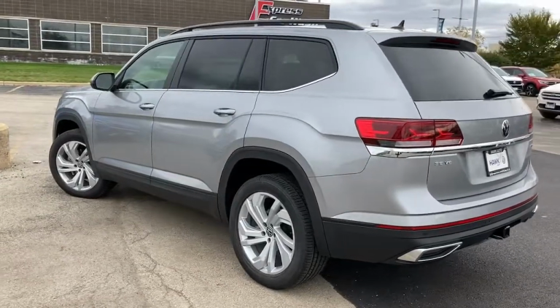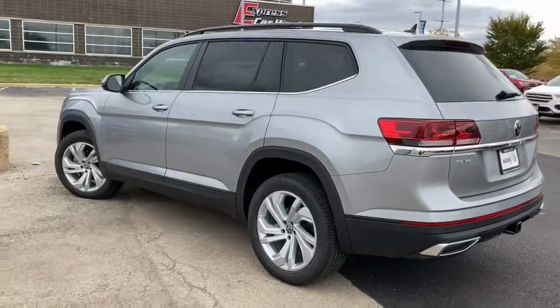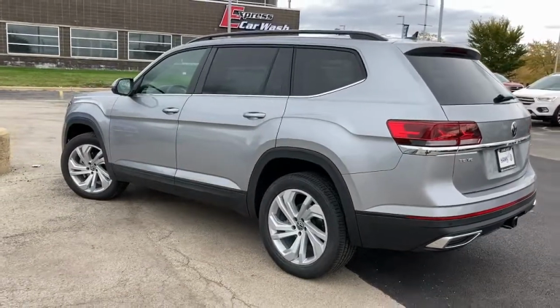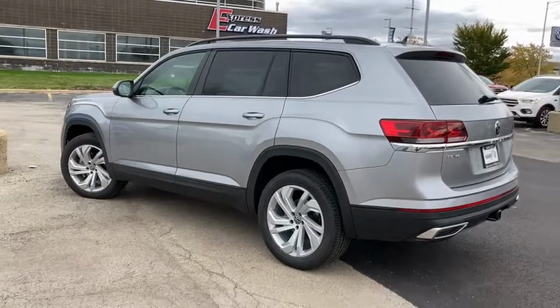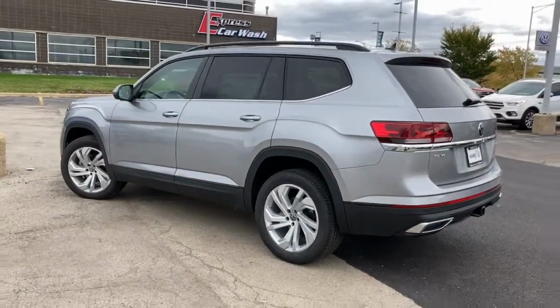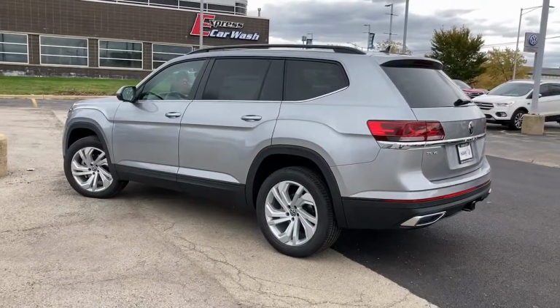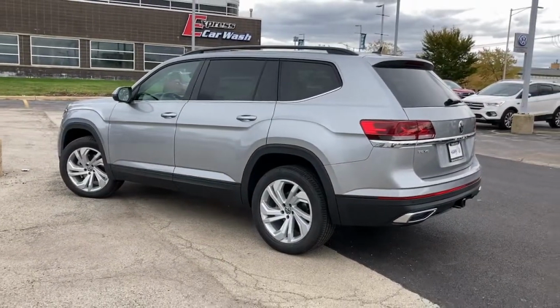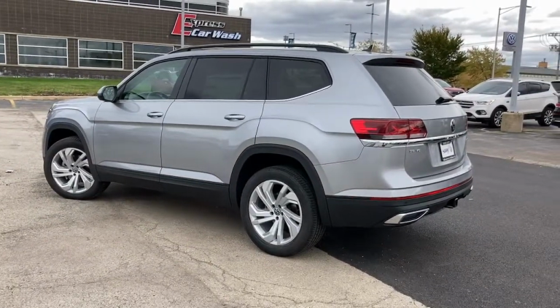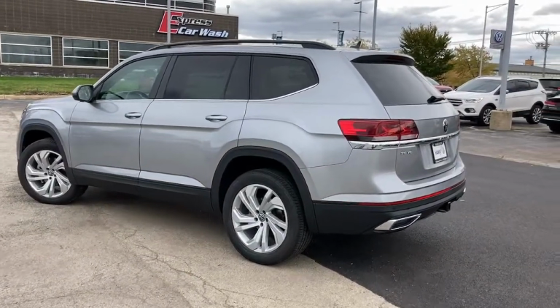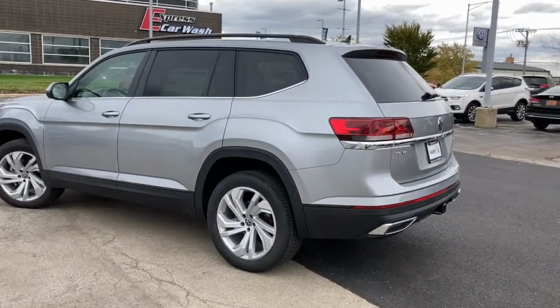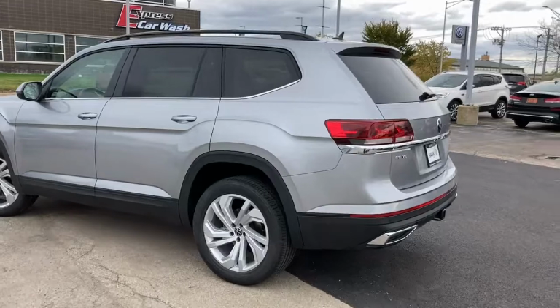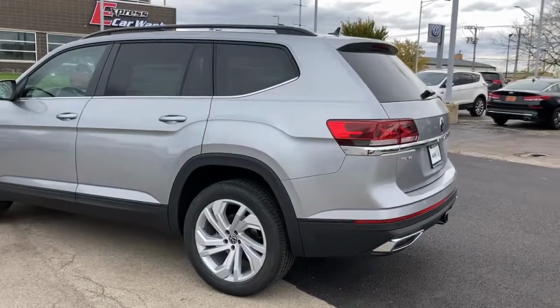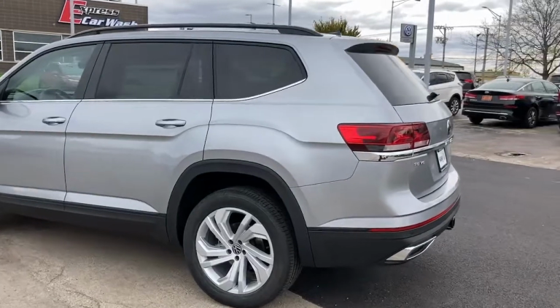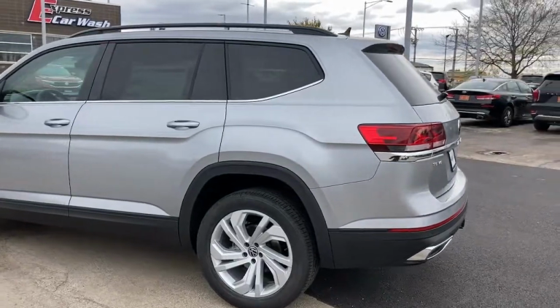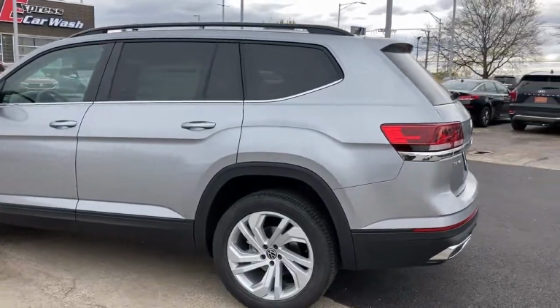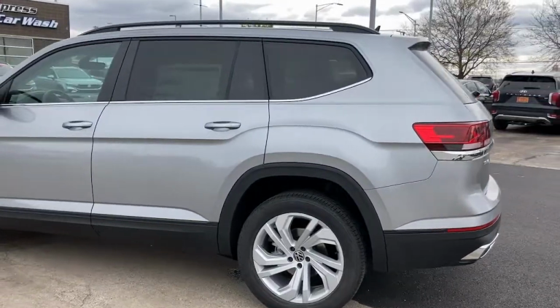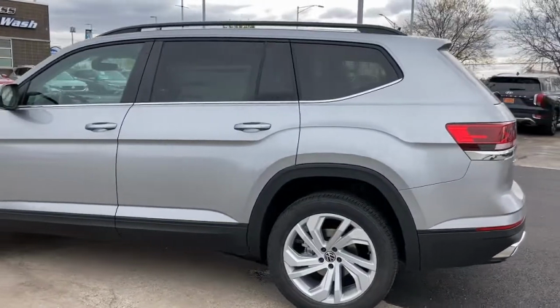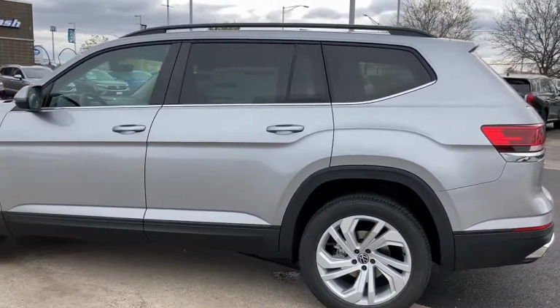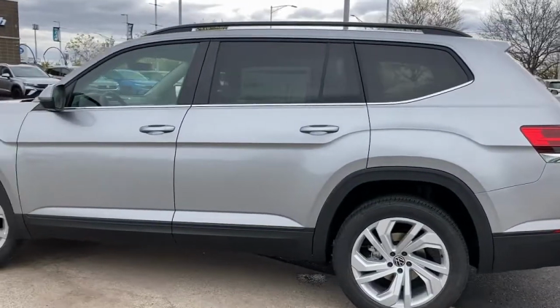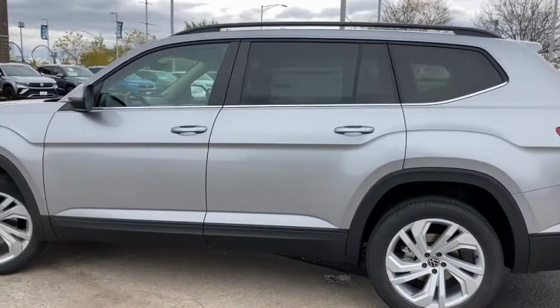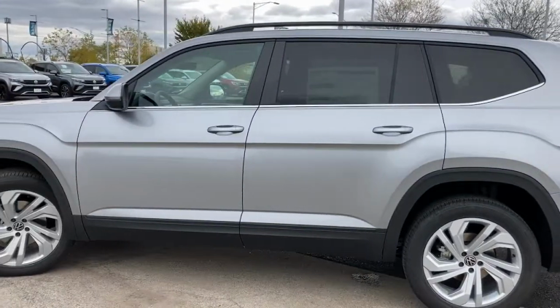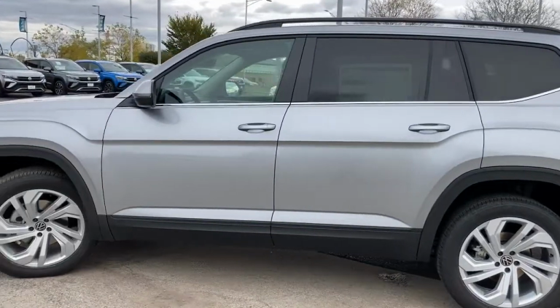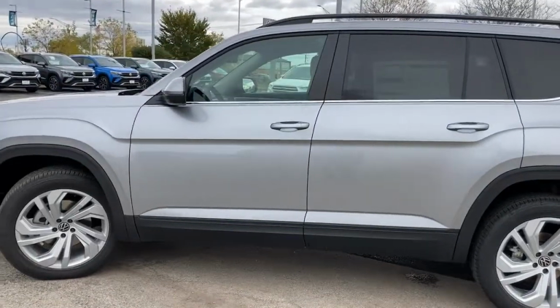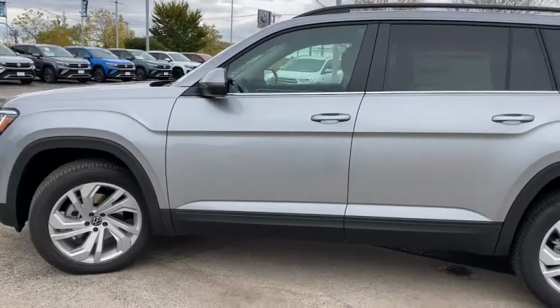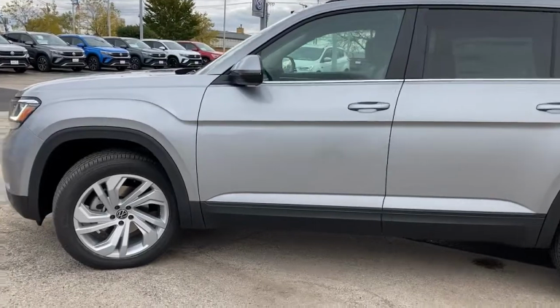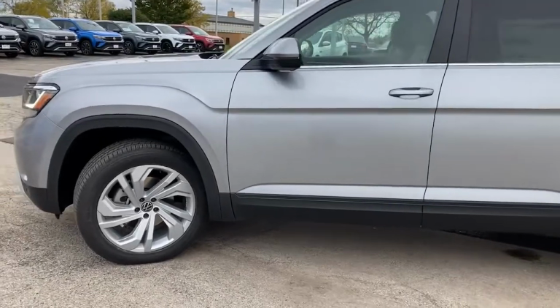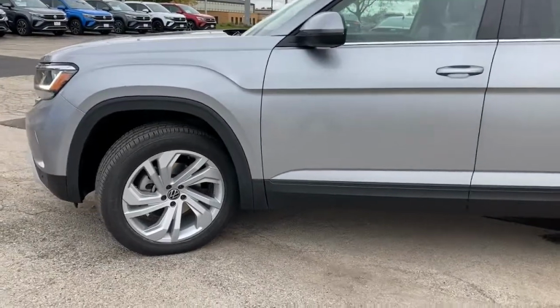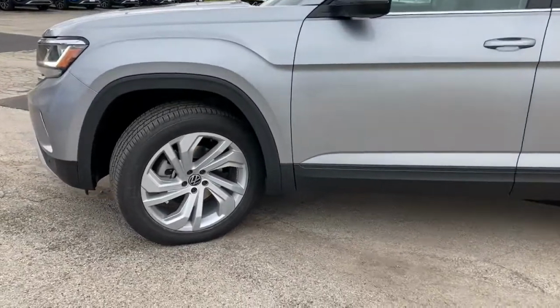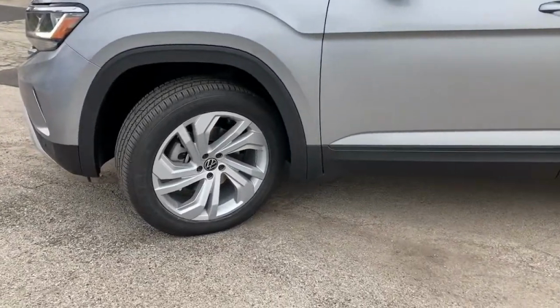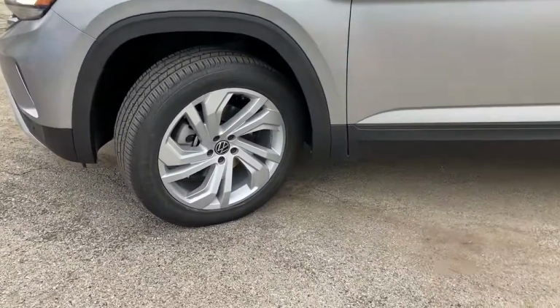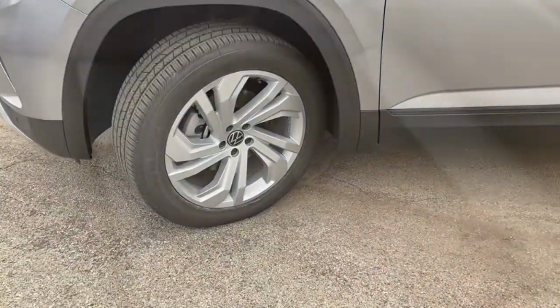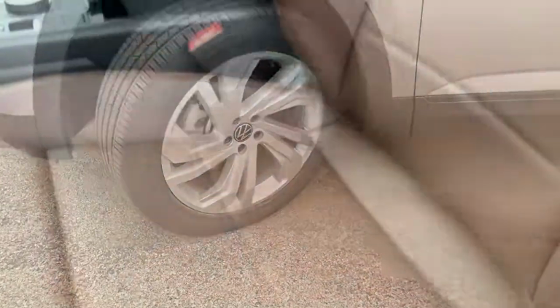Backup camera. This well-designed Atlas is solidly capable yet connected and comfortable. See for yourself when you take it out for a test drive. Our professional staff looks forward to giving you excellent service.